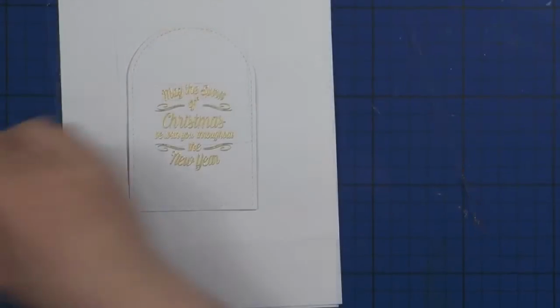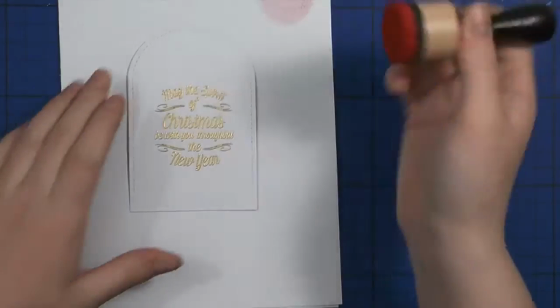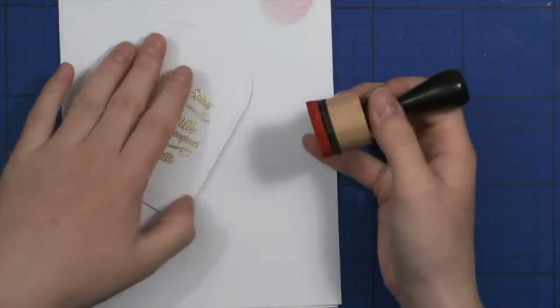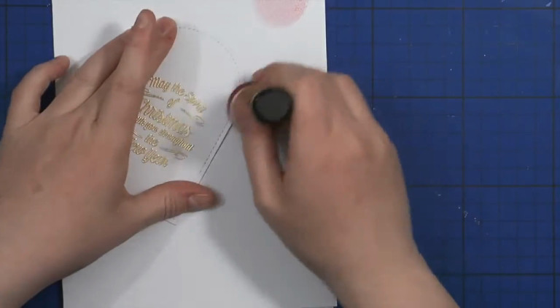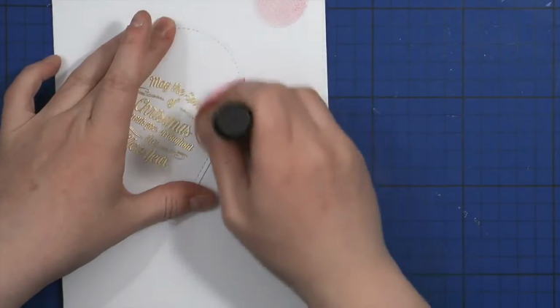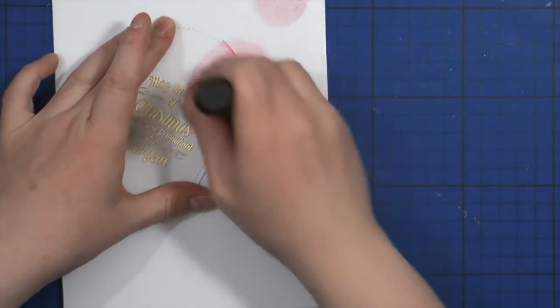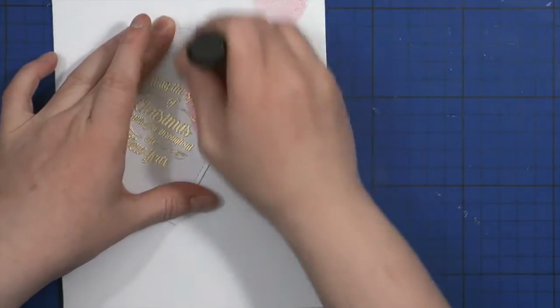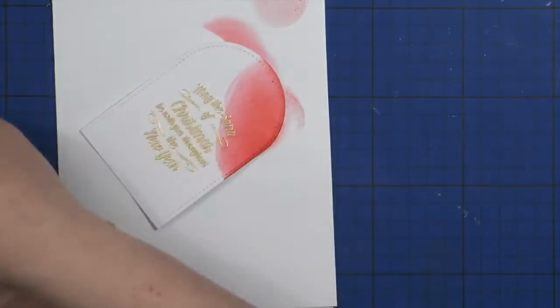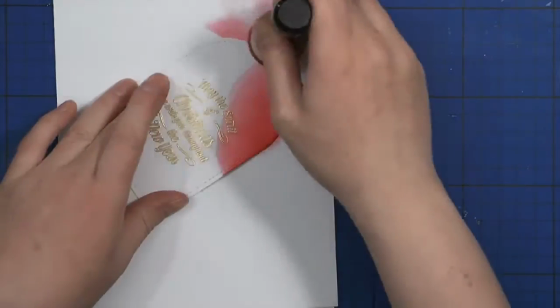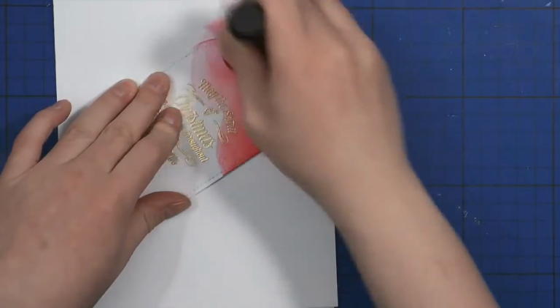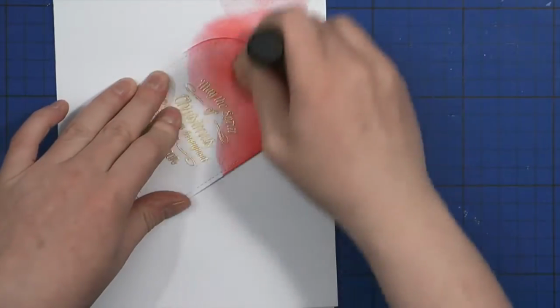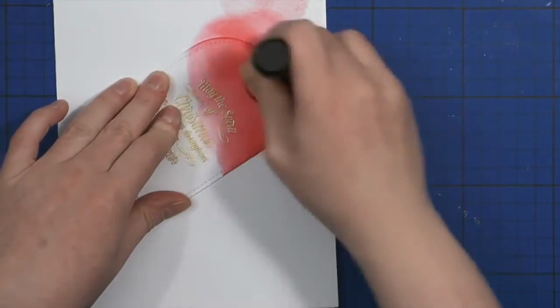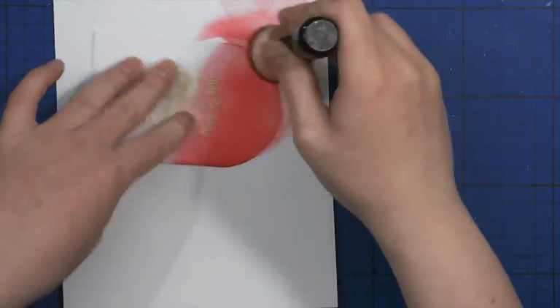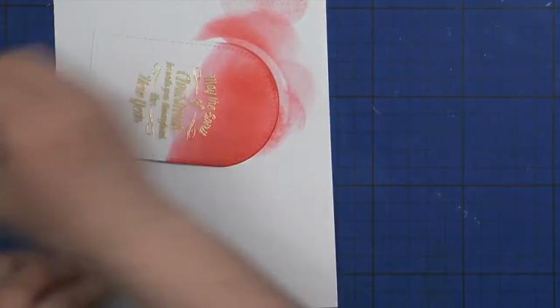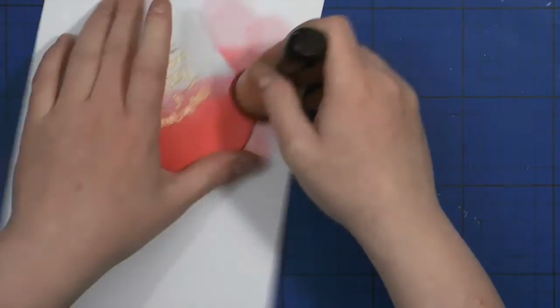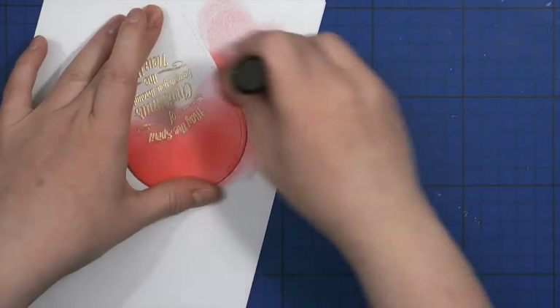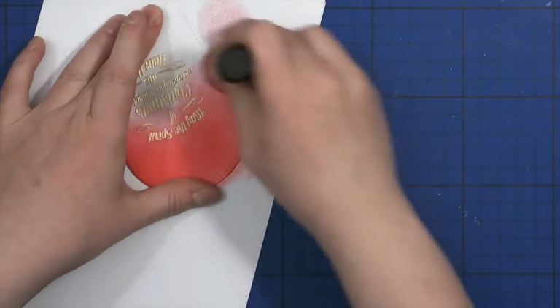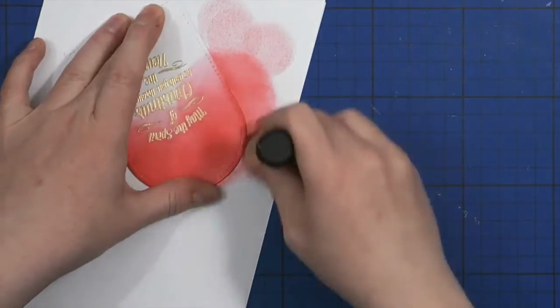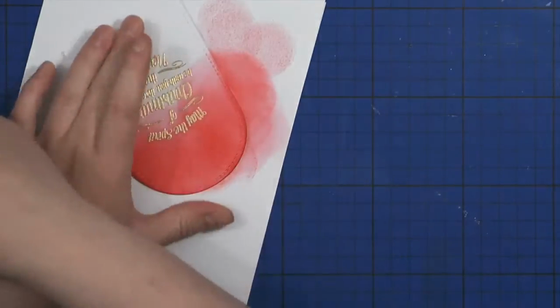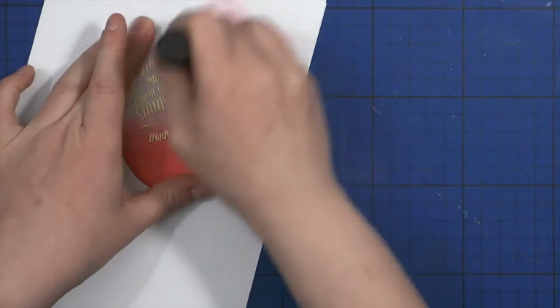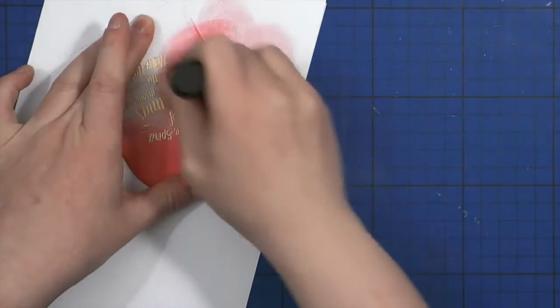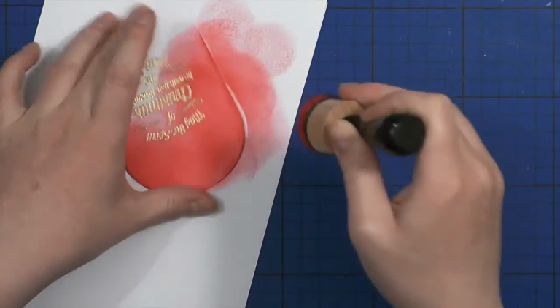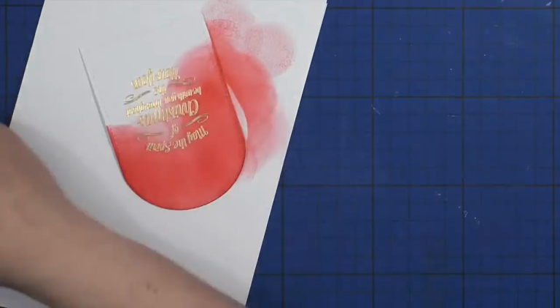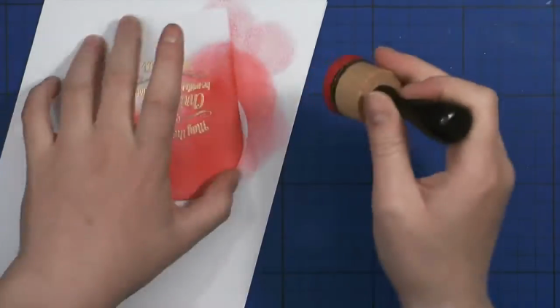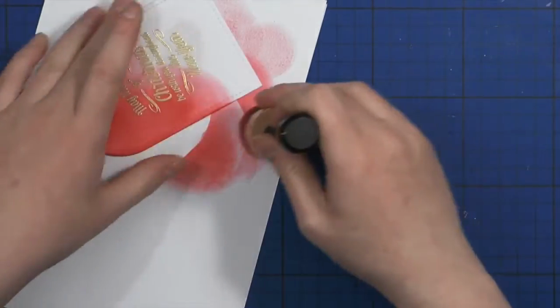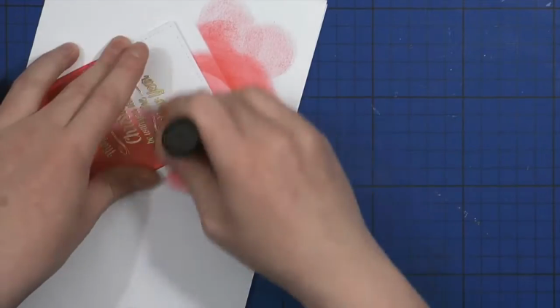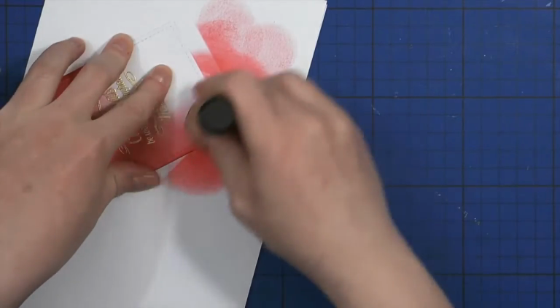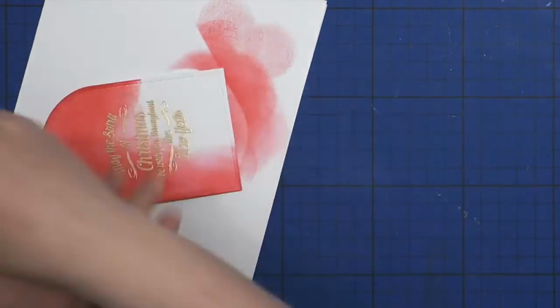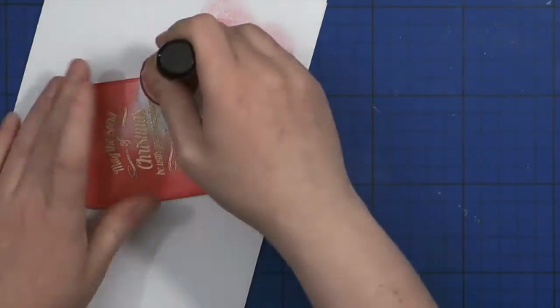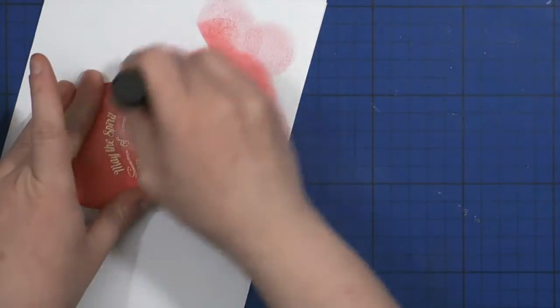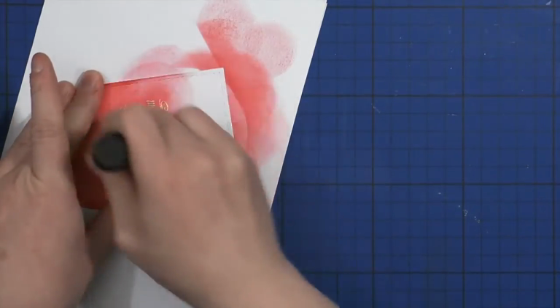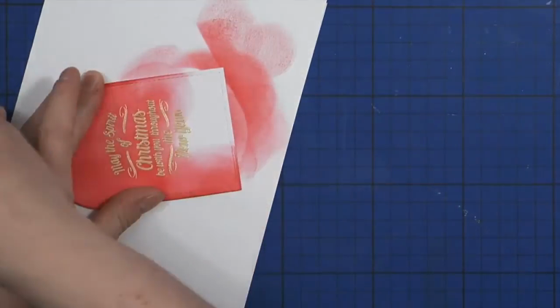Now that the heat embossing is done, I'm going to do an emboss resist technique by blending distress inks over the sentiment. I'm using Festive Berries first, then going in with Fired Brick on the edges.